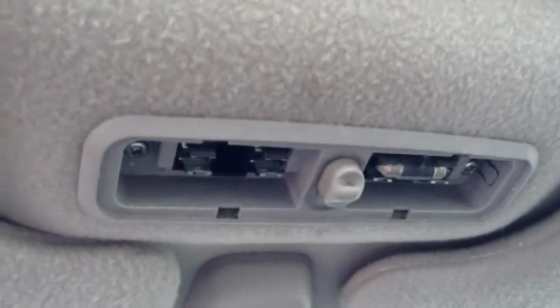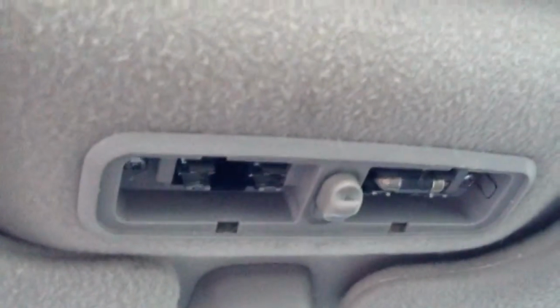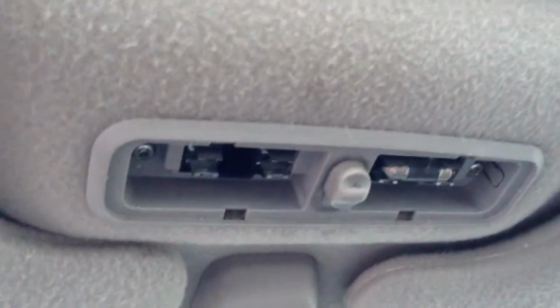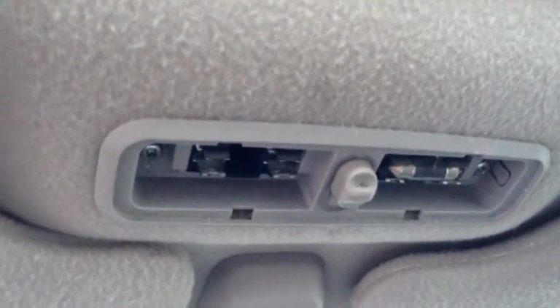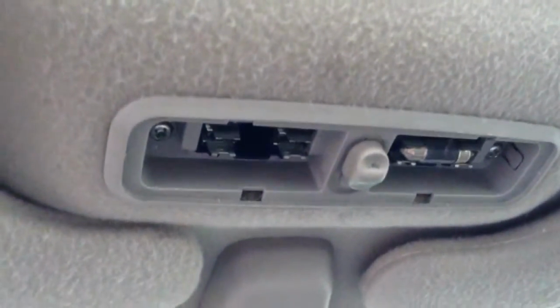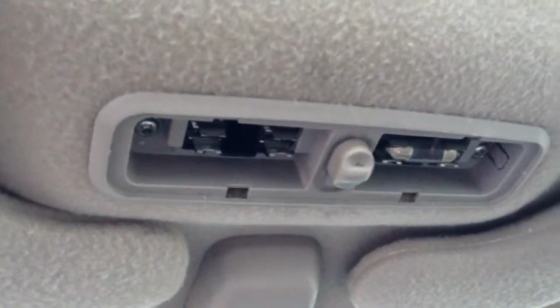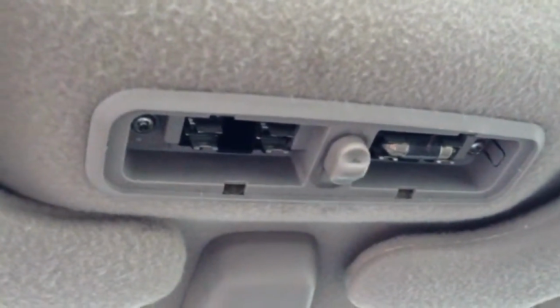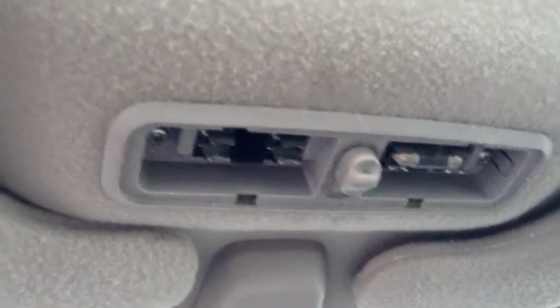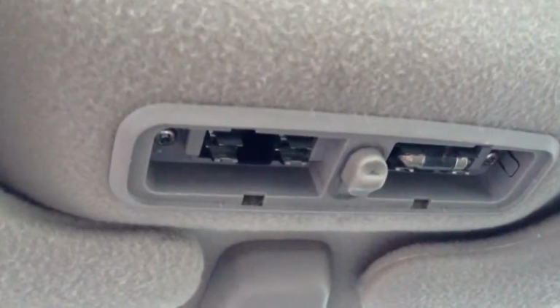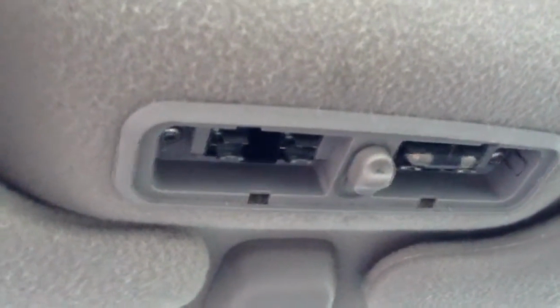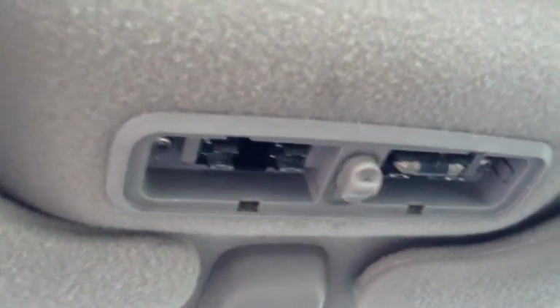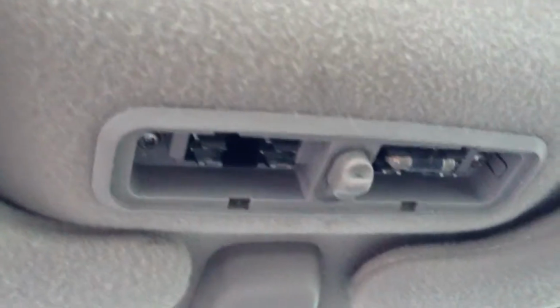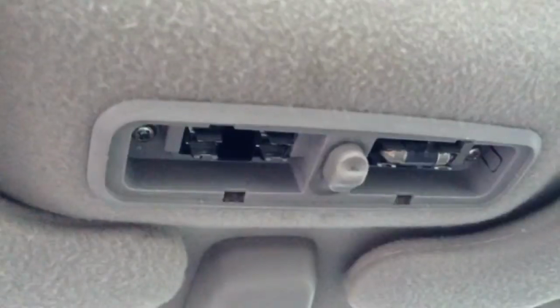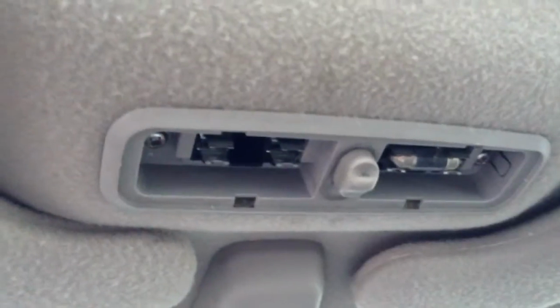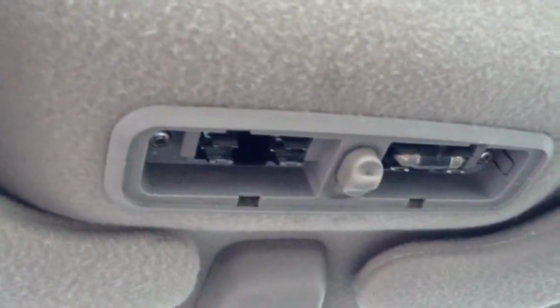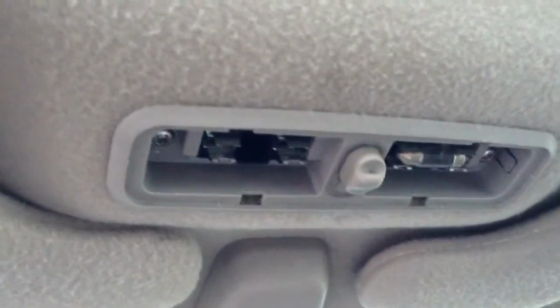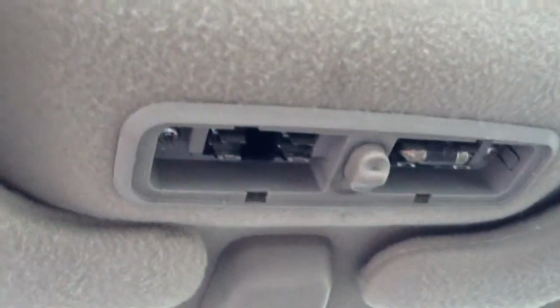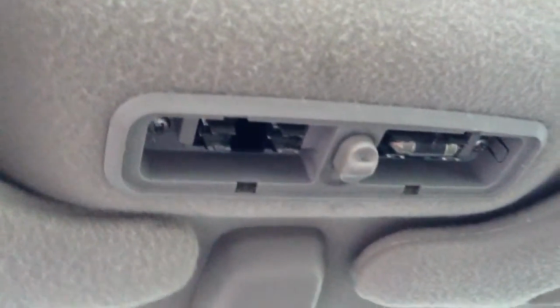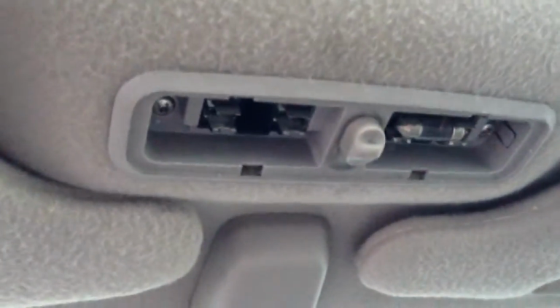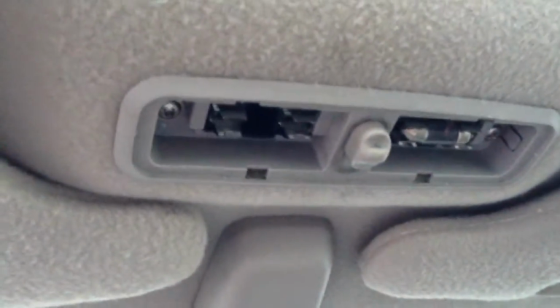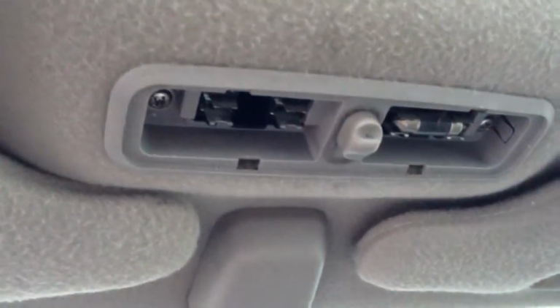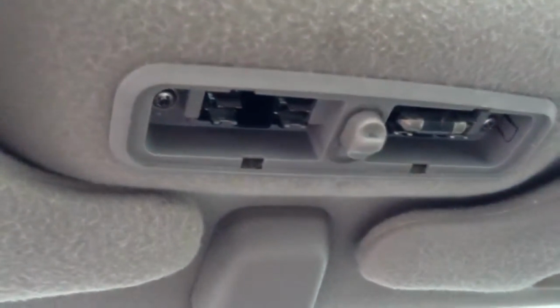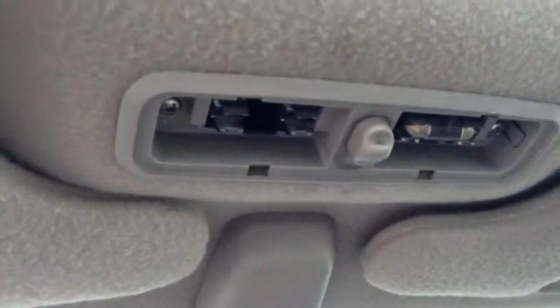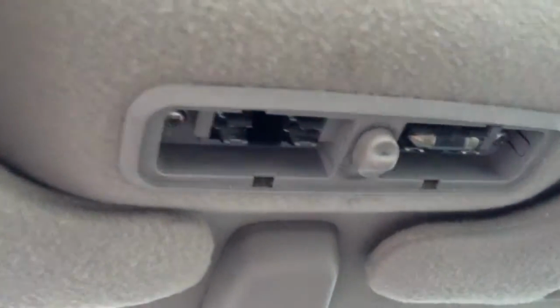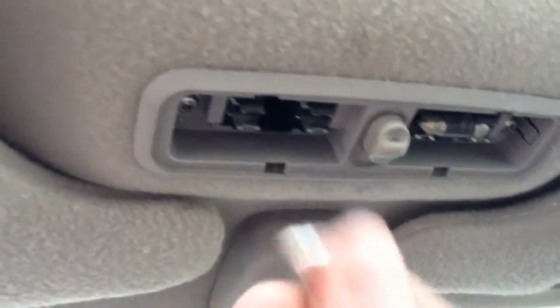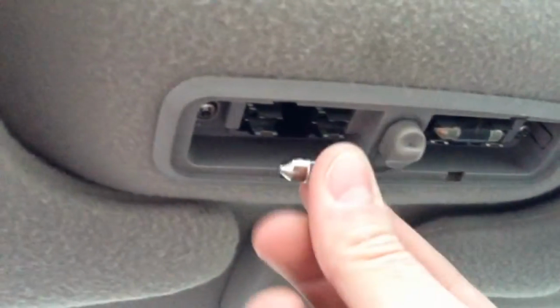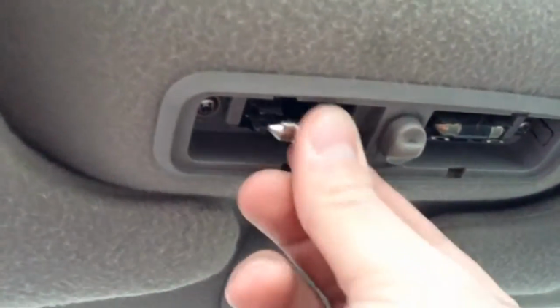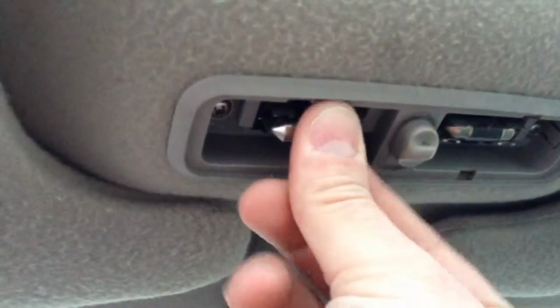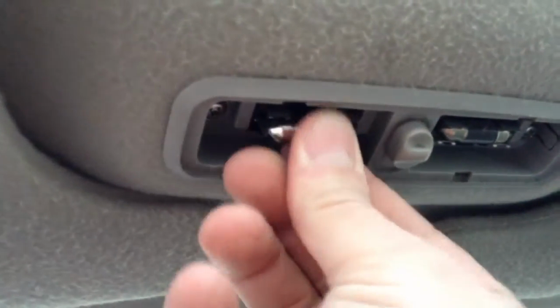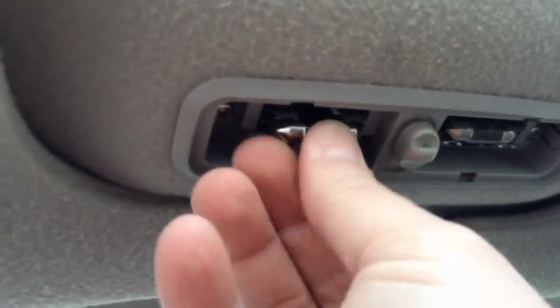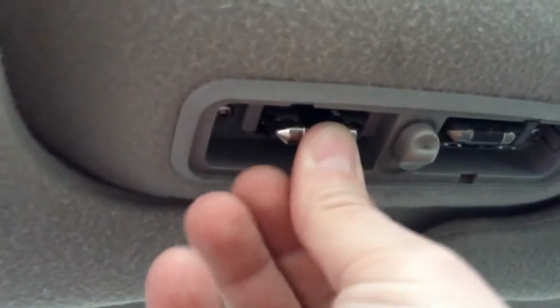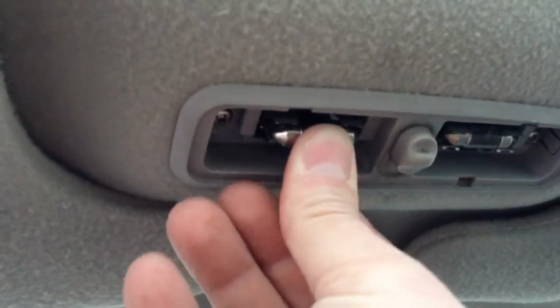You can replace these either with a replacement incandescent bulb or replacement LEDs. And since these are working just fine, we are not going to replace them — we are just going to snap them back in.